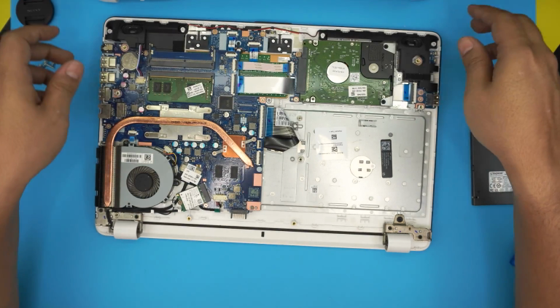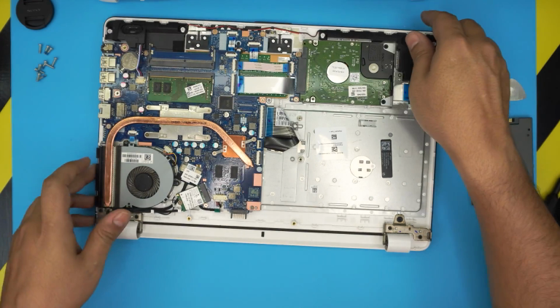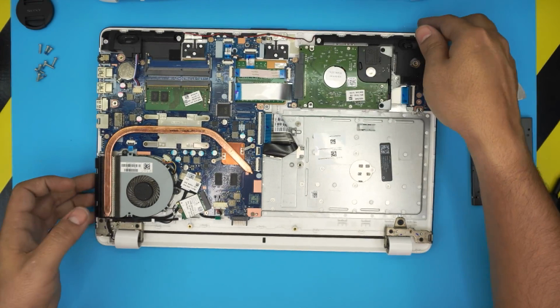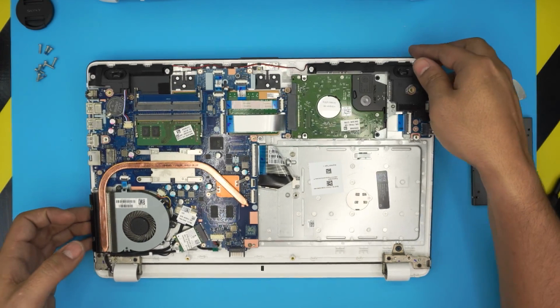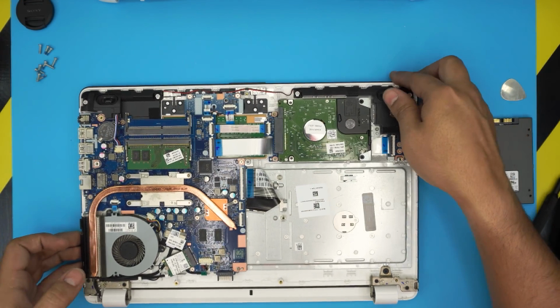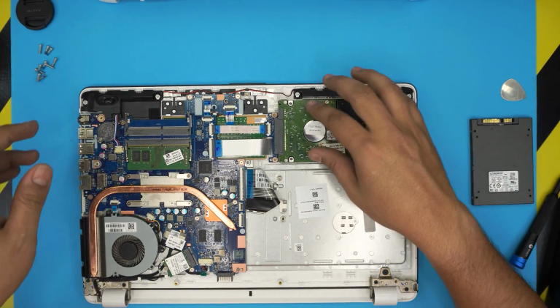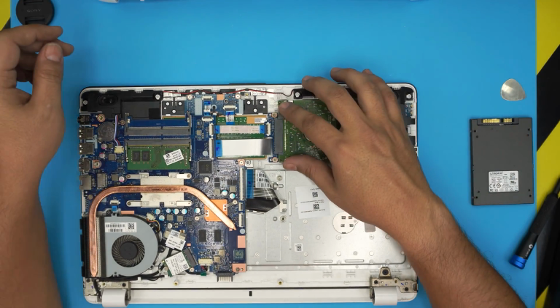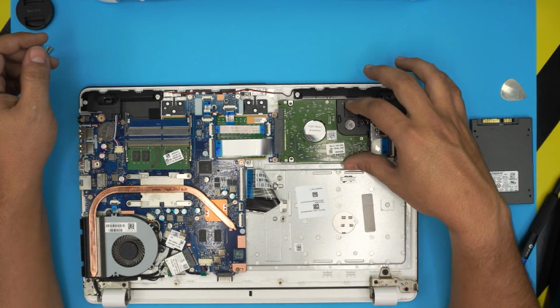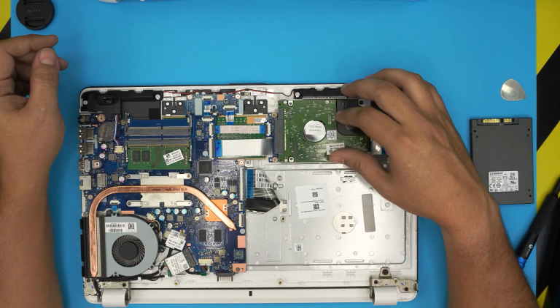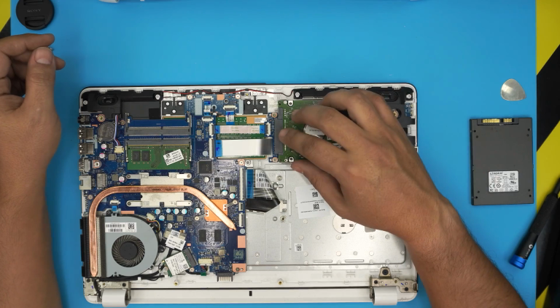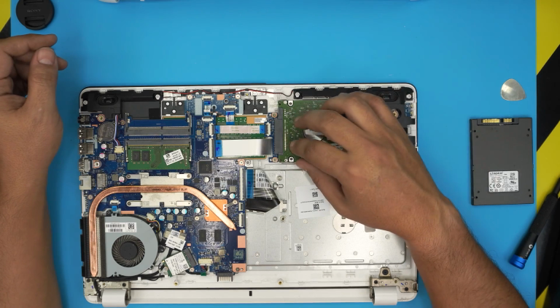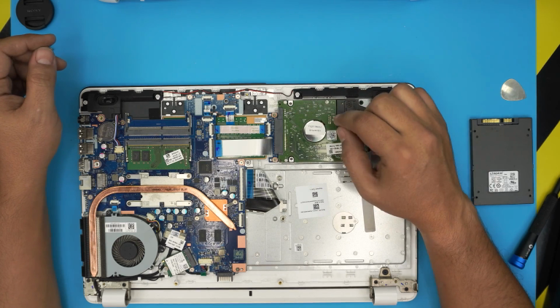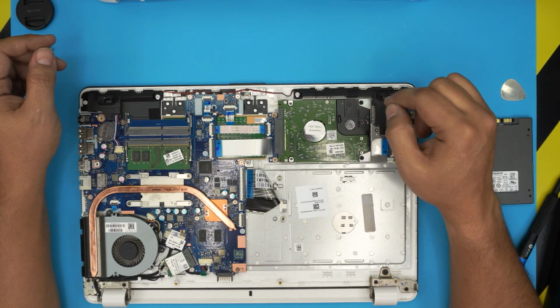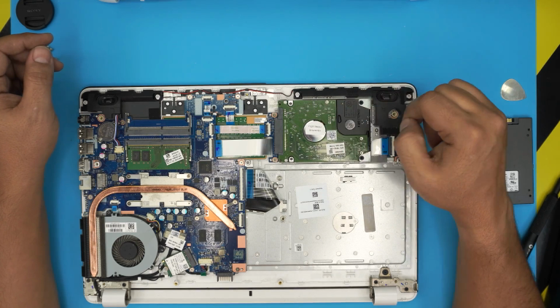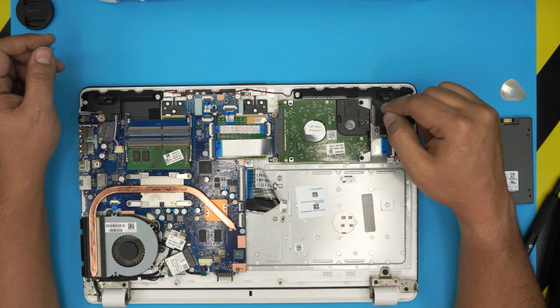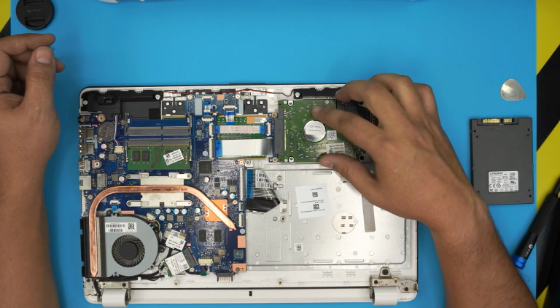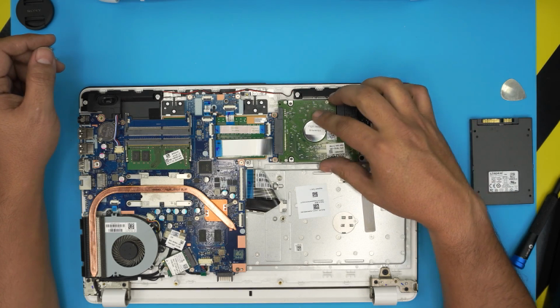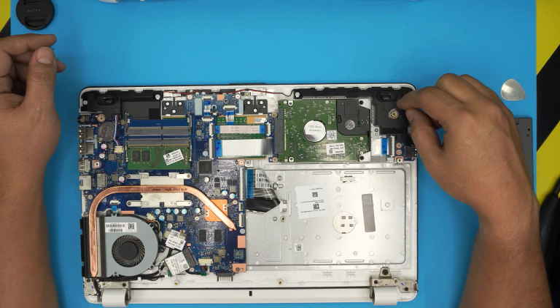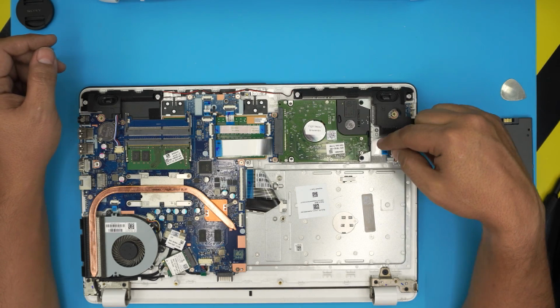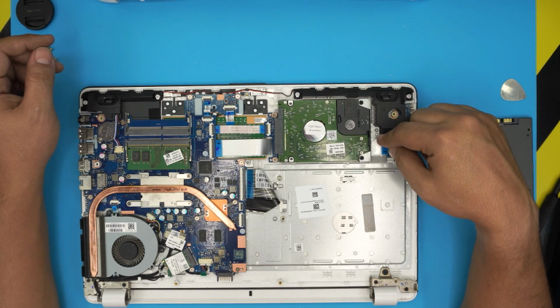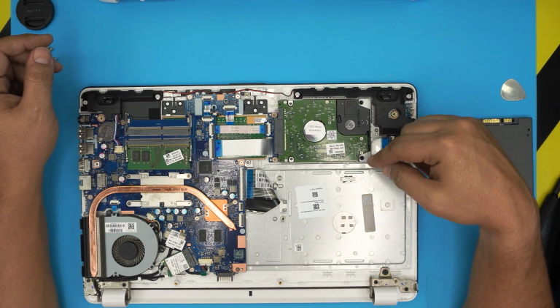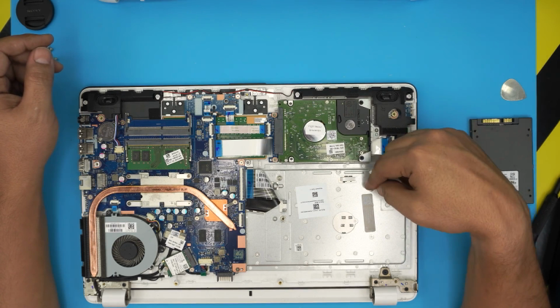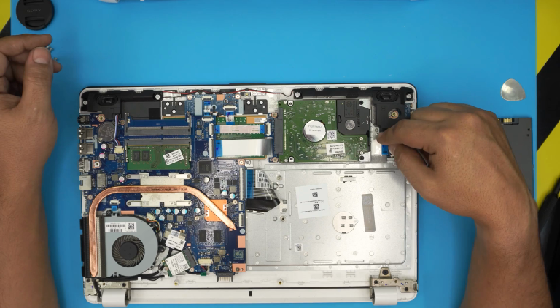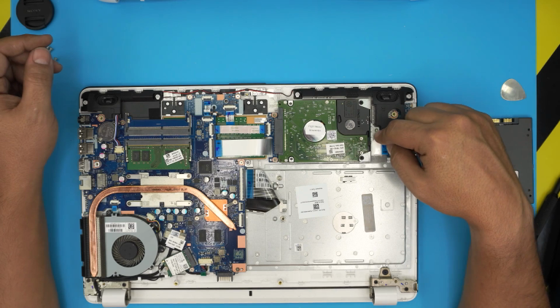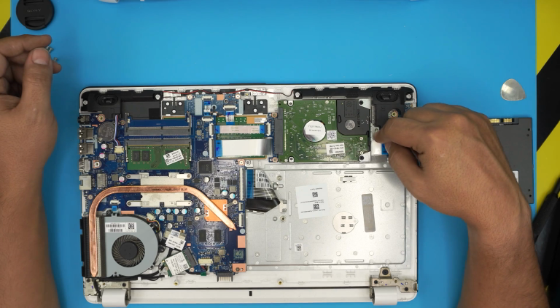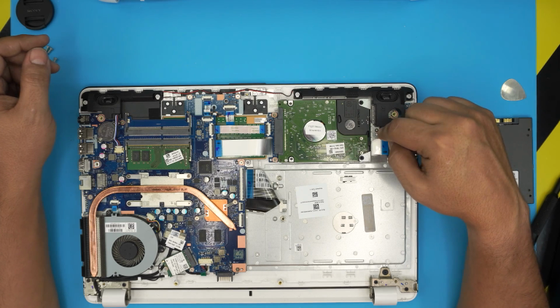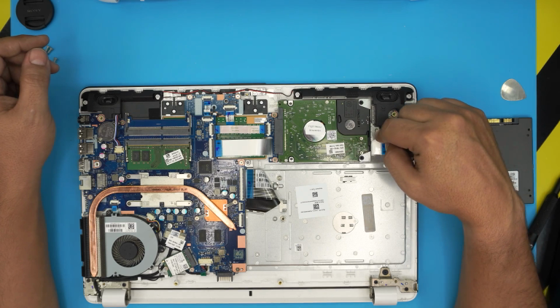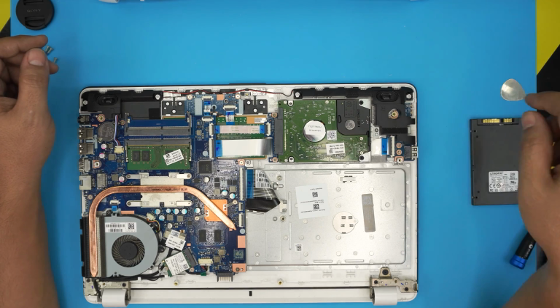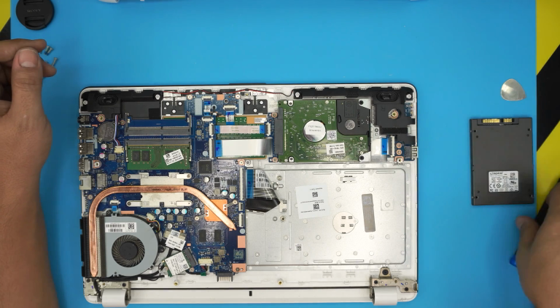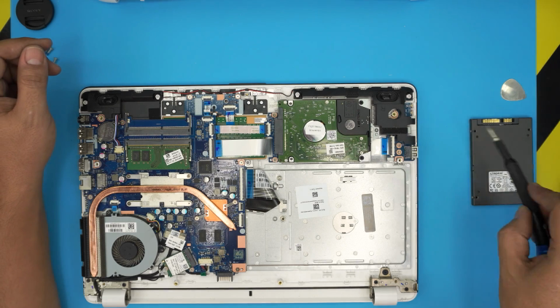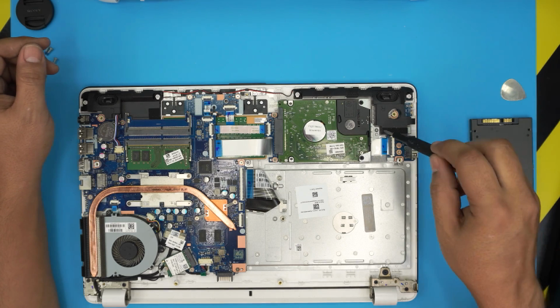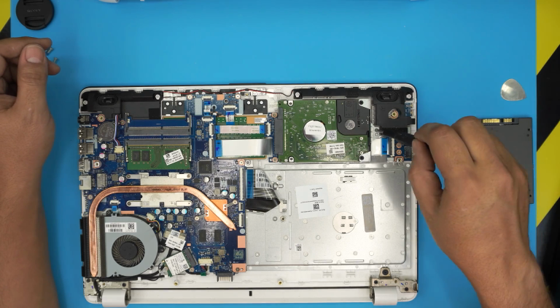Once you lift the cover, the hard drive is really noticeable — this is the mechanical drive. It's held down to the motherboard and base by one screw, so go ahead and remove that tiny screw at the back.